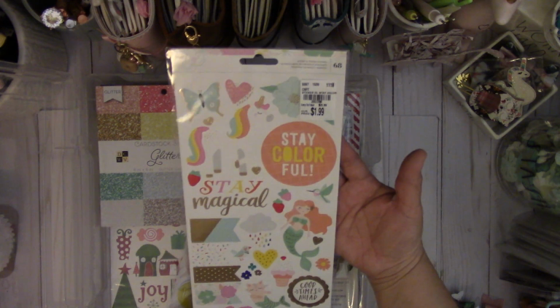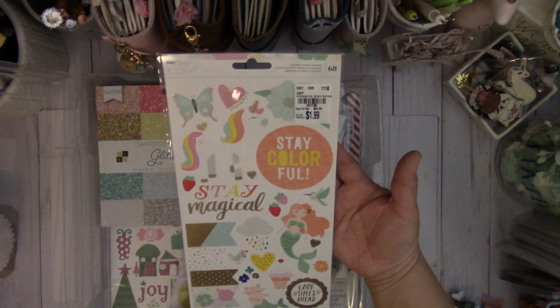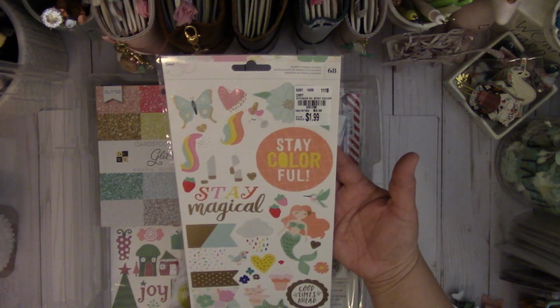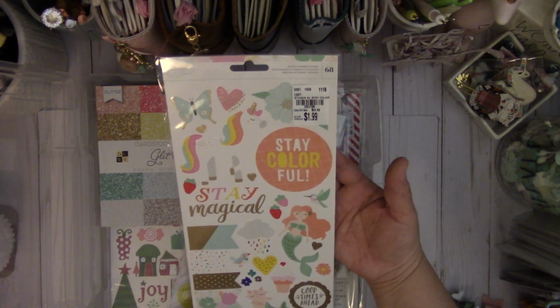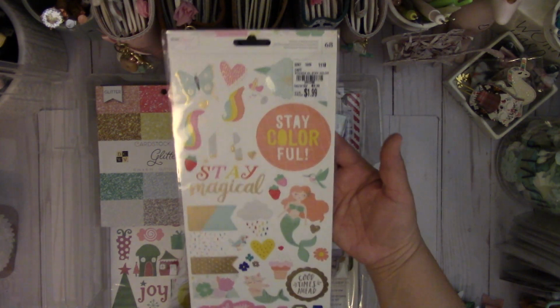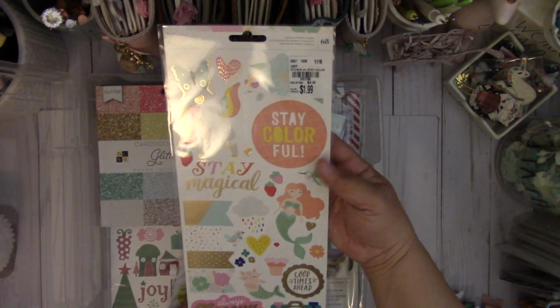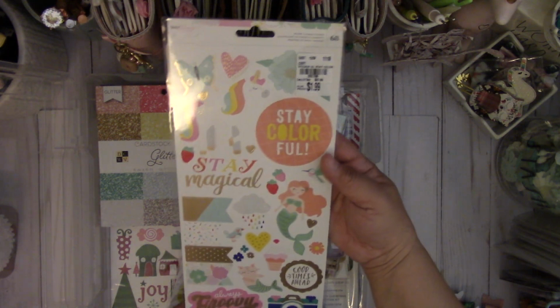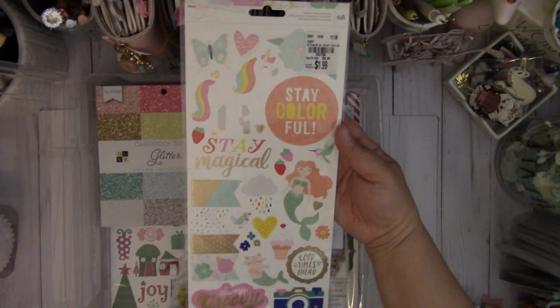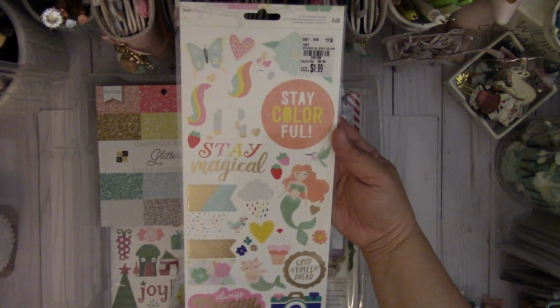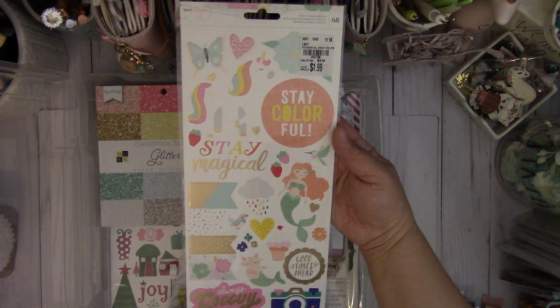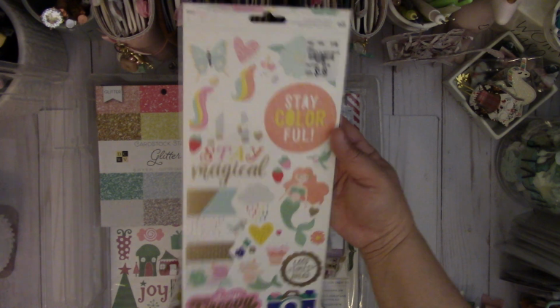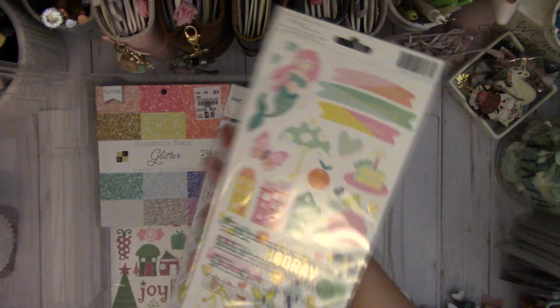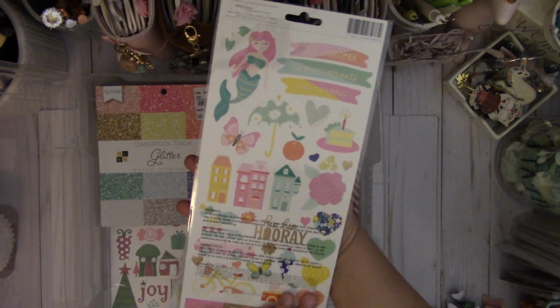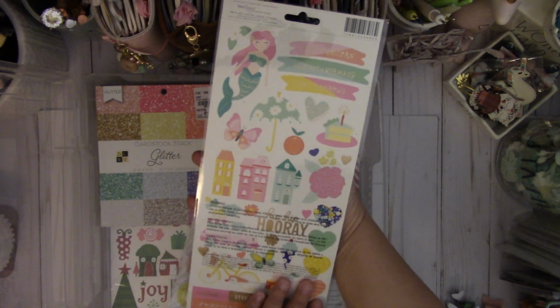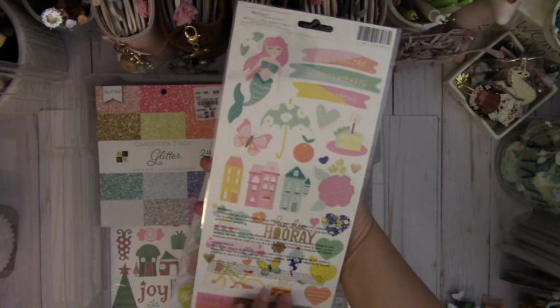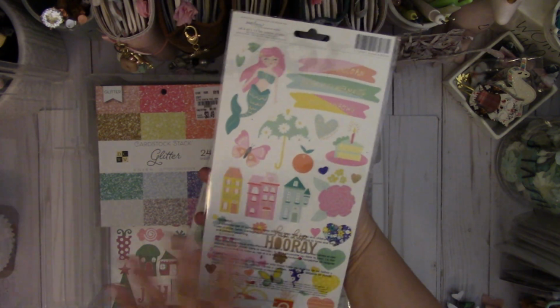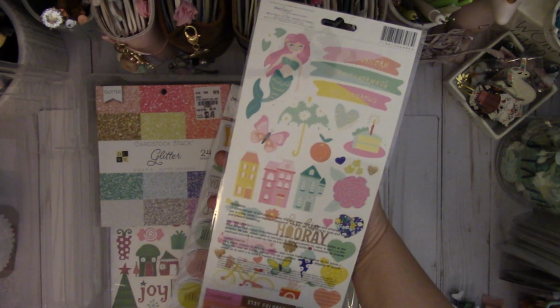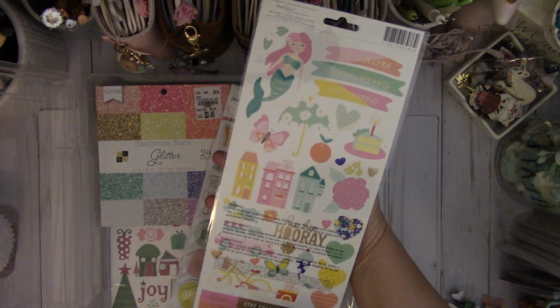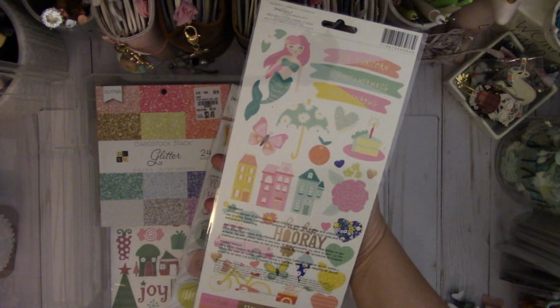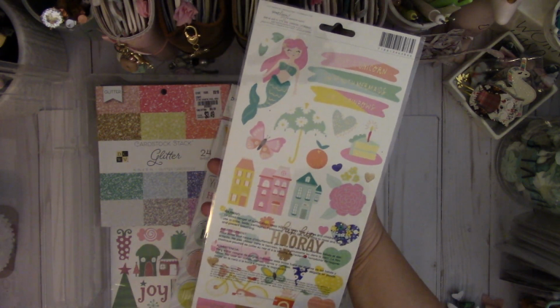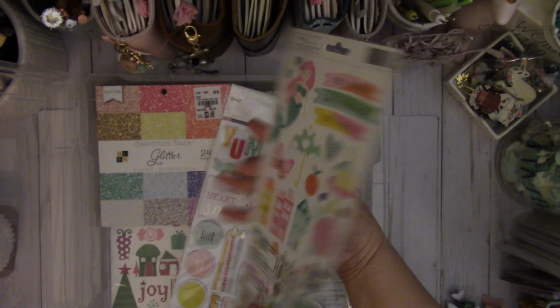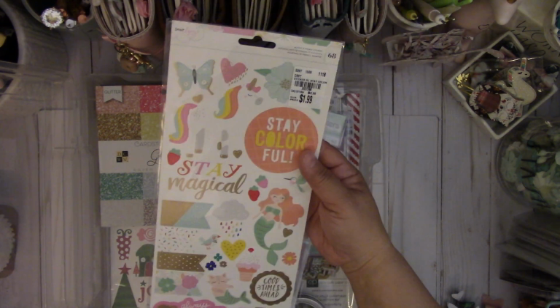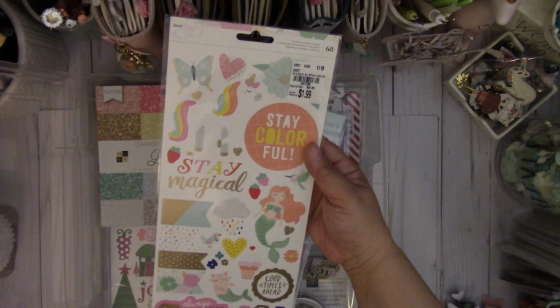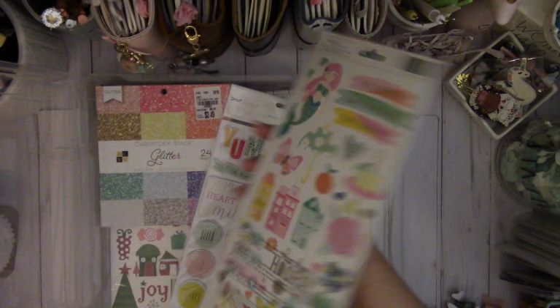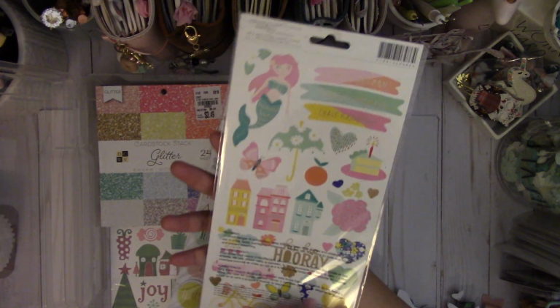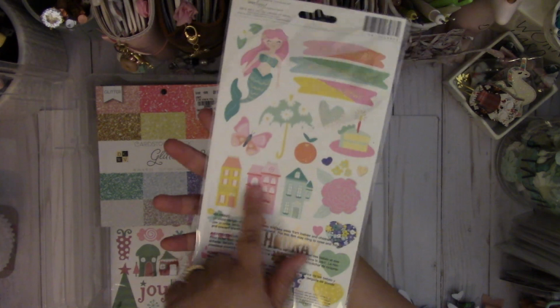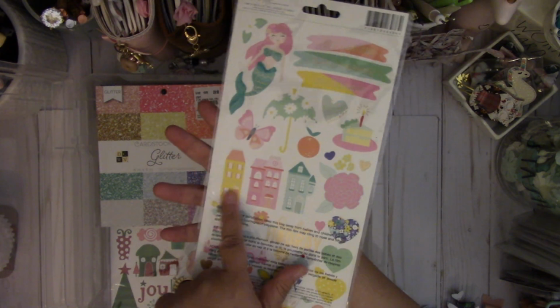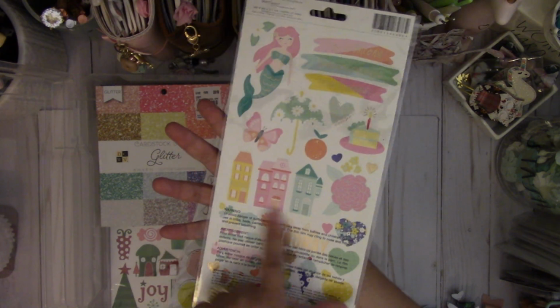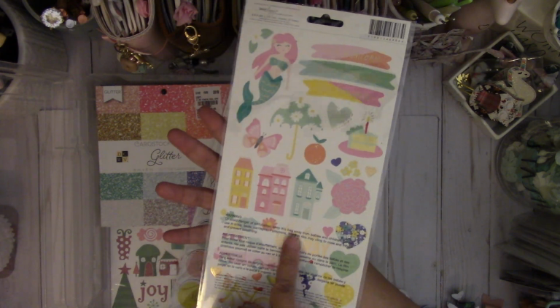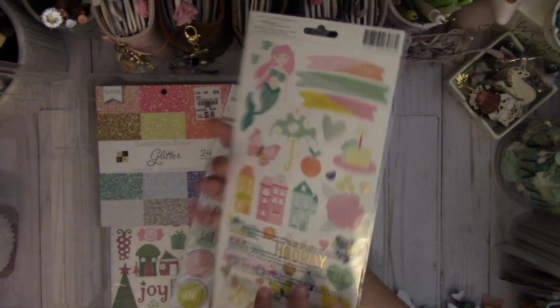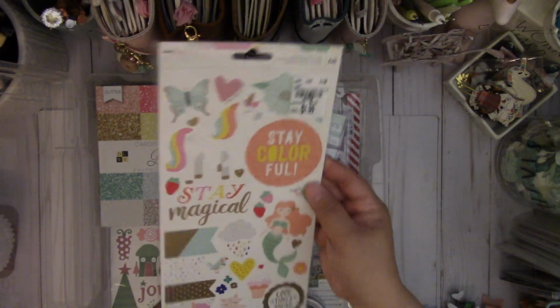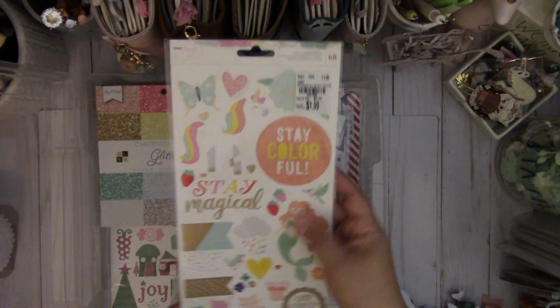This is the Dear Lizzie Stay Colorful Sticker Pack. I love this collection — it's really cute. It has mermaids, it has unicorns, but I especially love houses. So I got that.